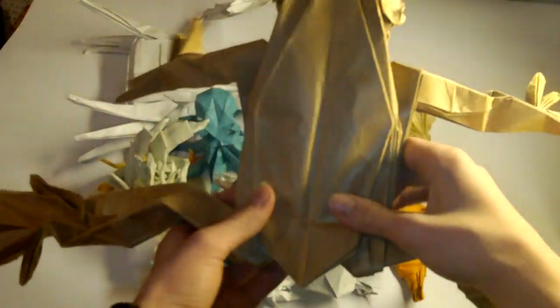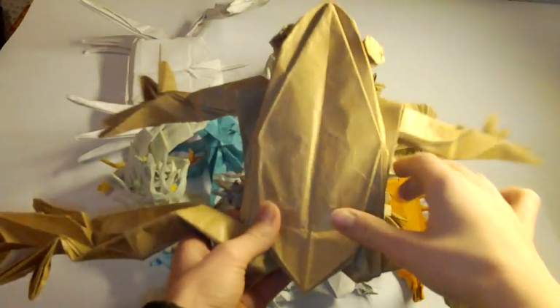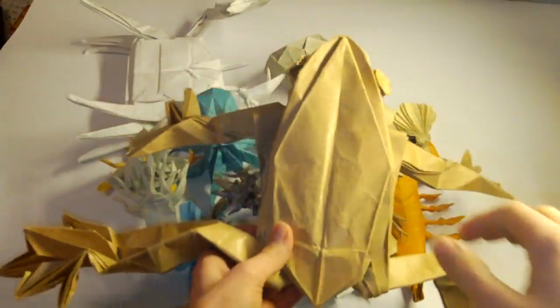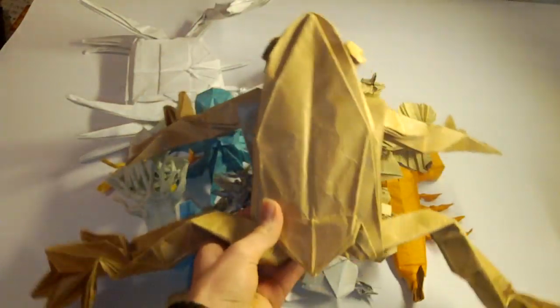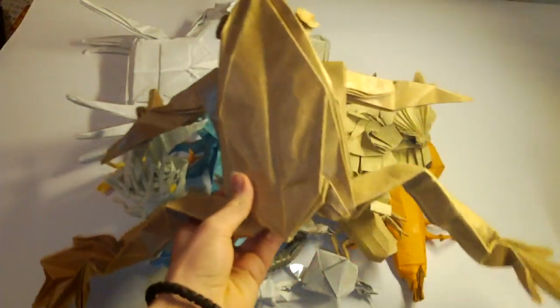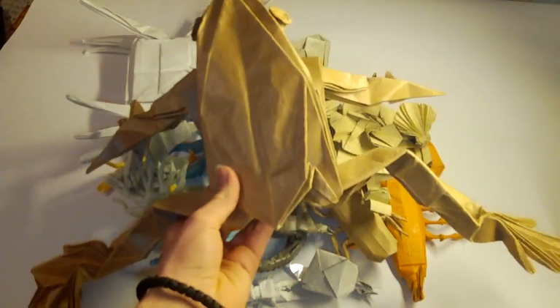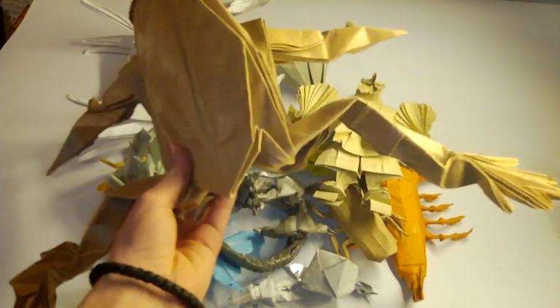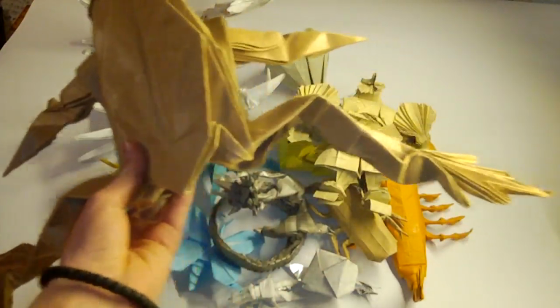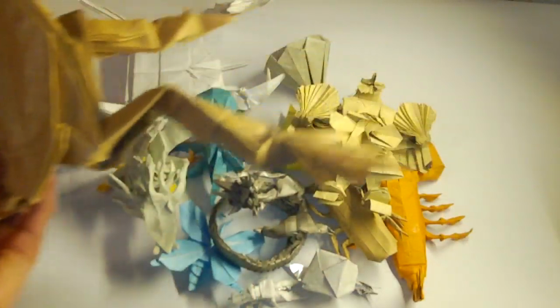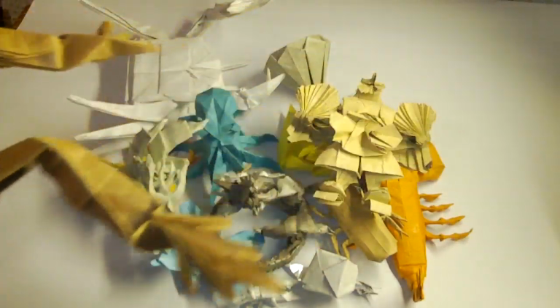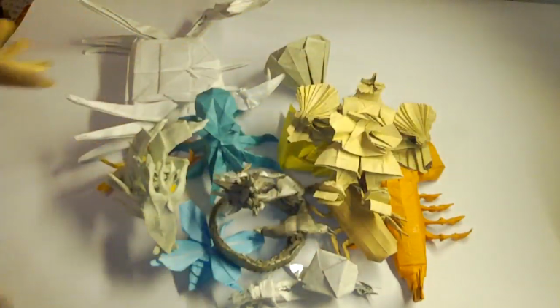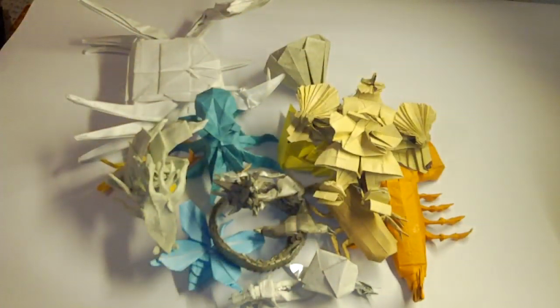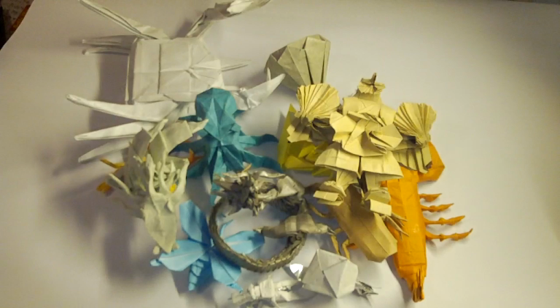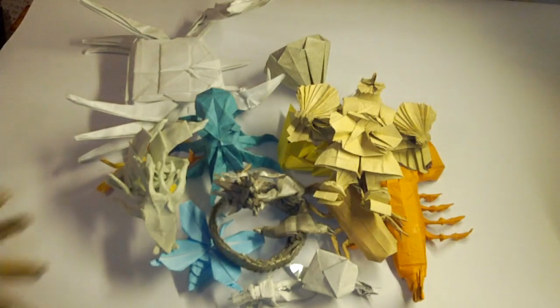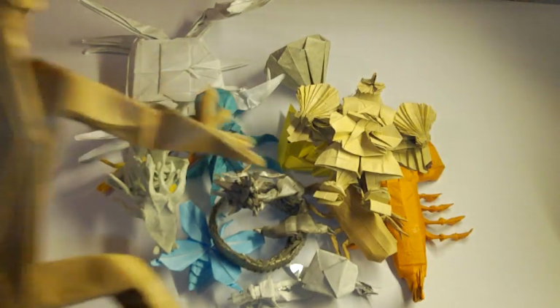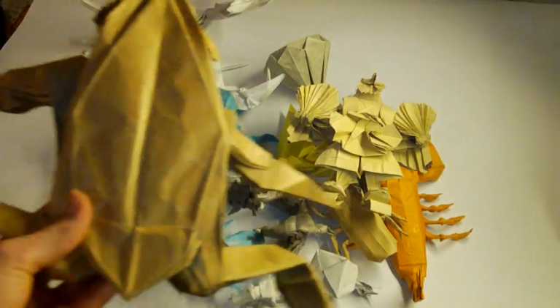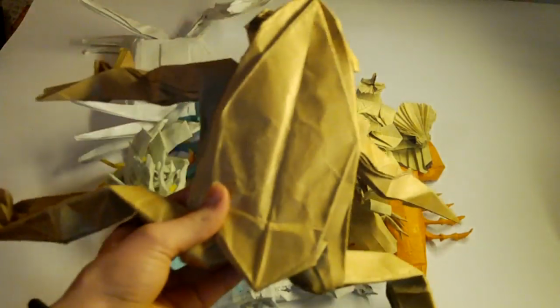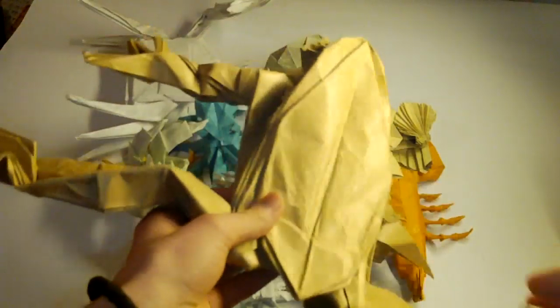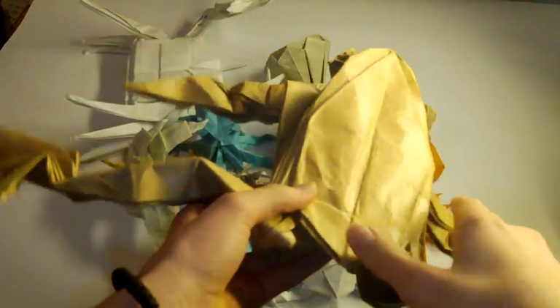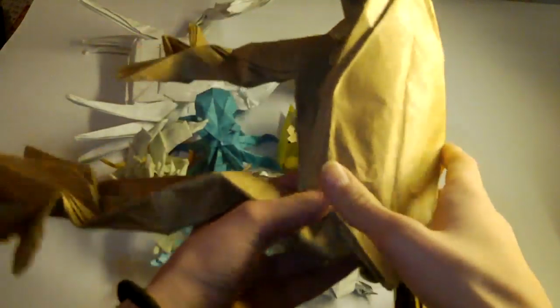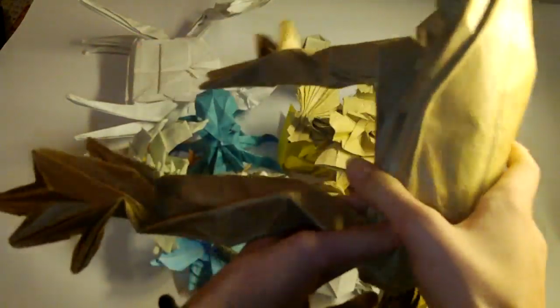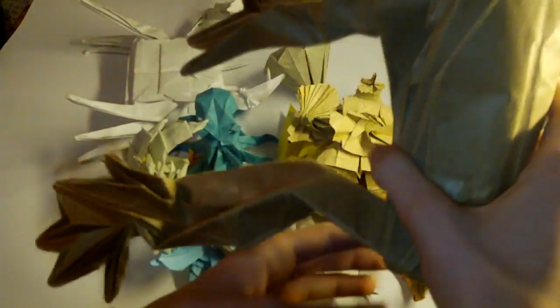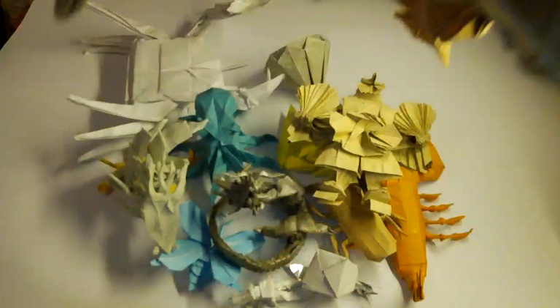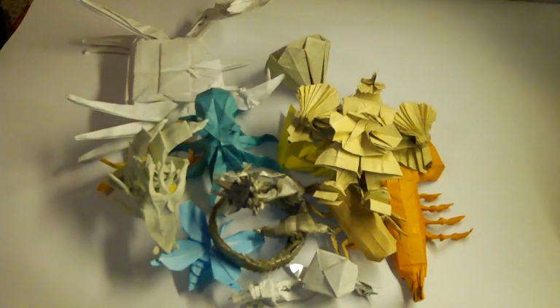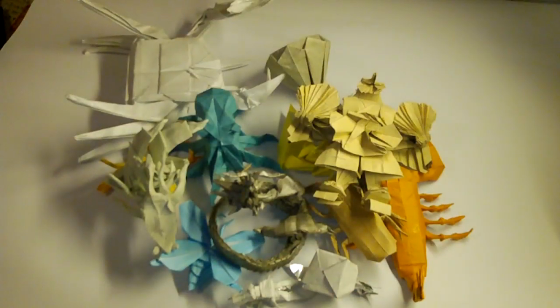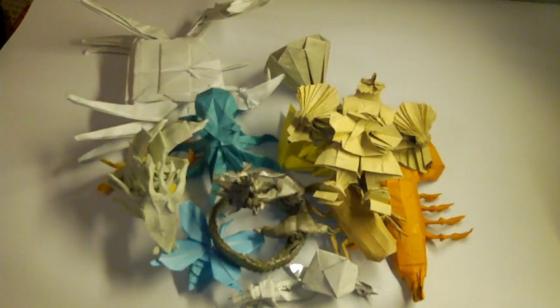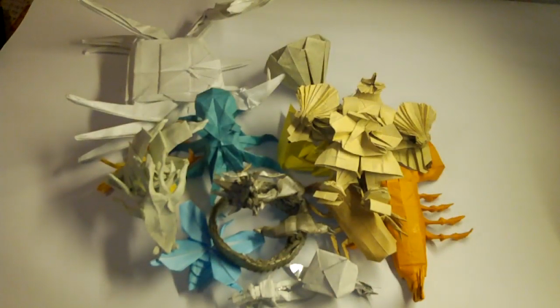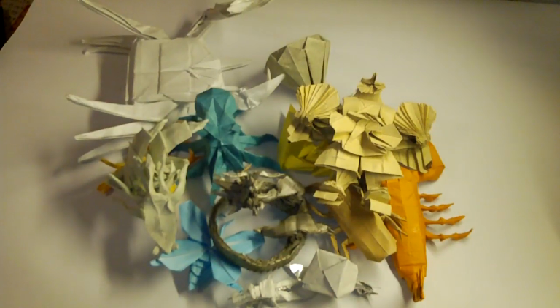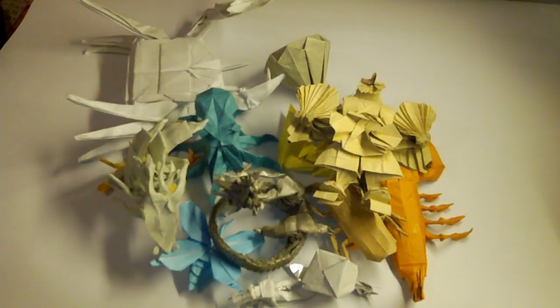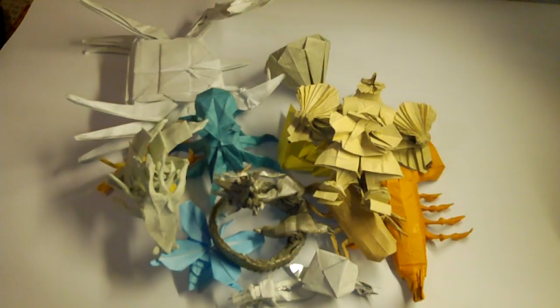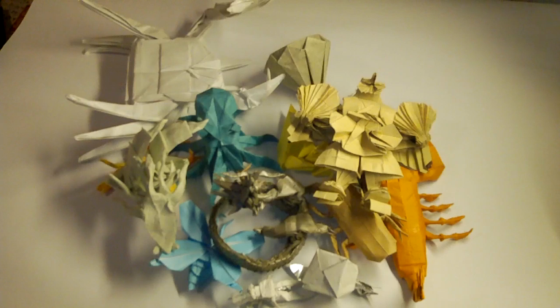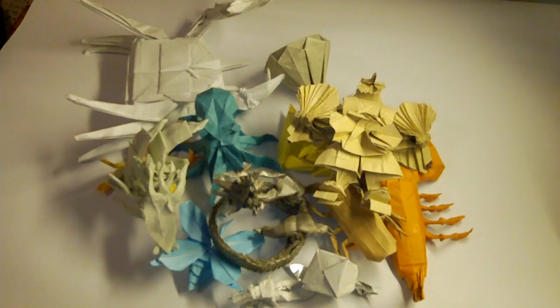Here is another one — it's a Giant Tree Frog by Robert Lang. Now let me show you a few crease pattern giant models that I have folded.